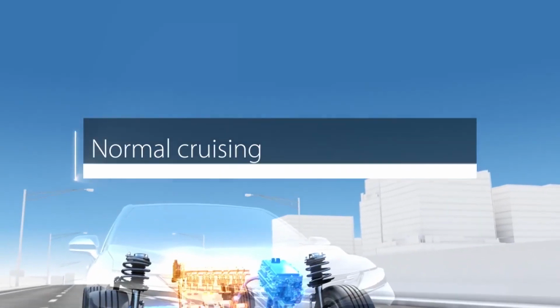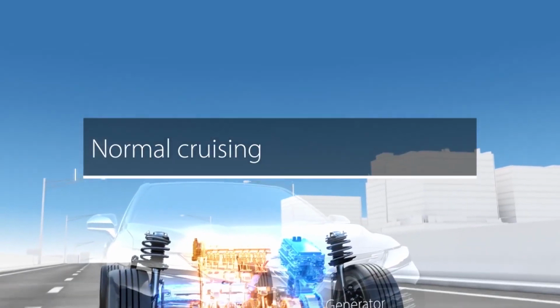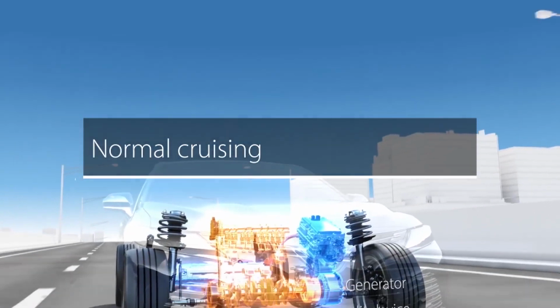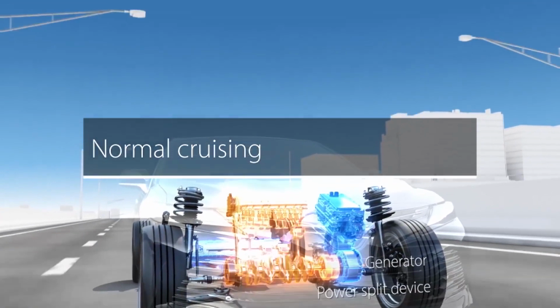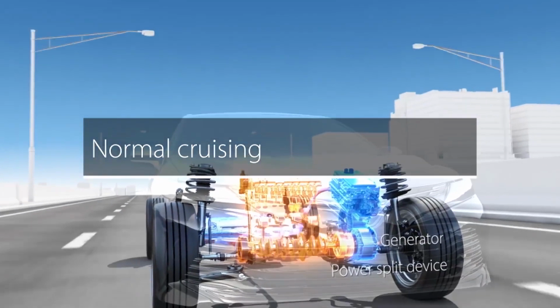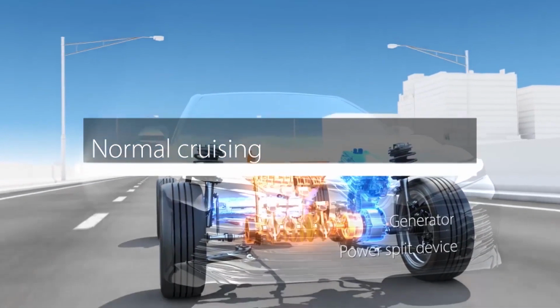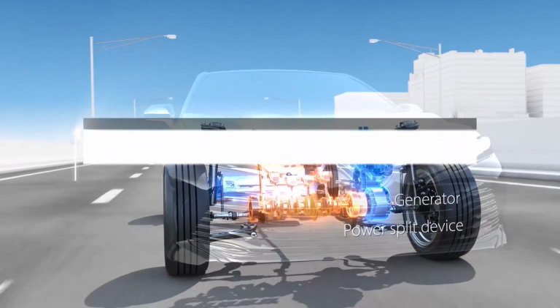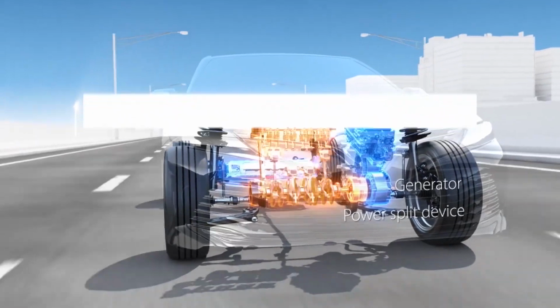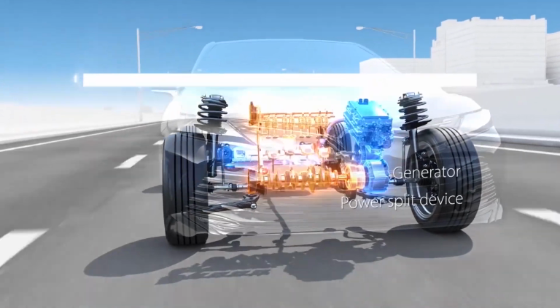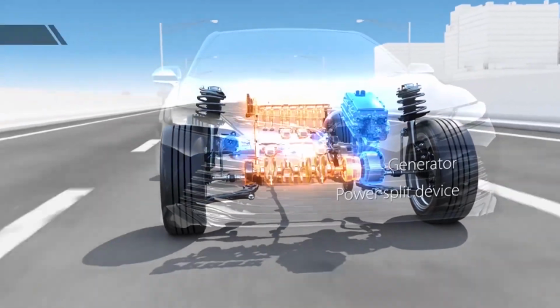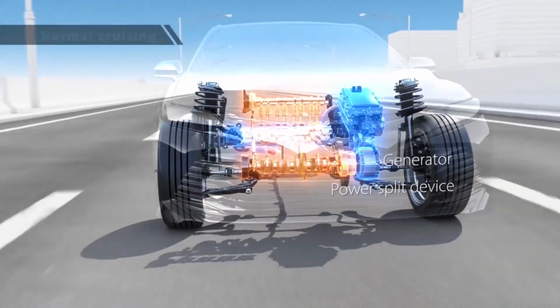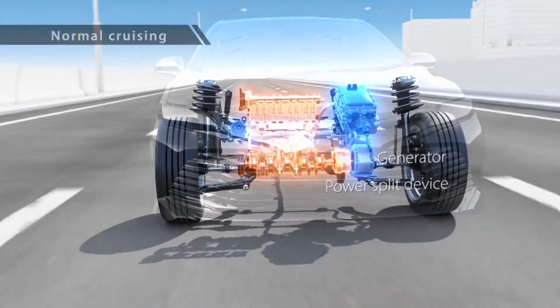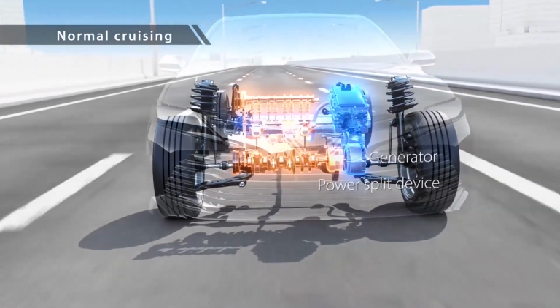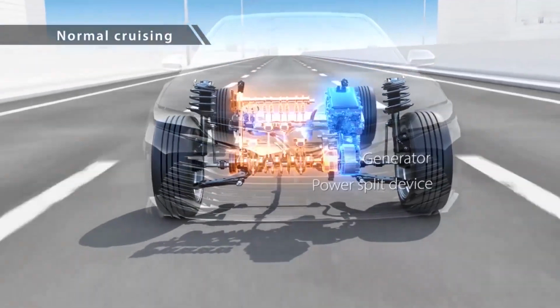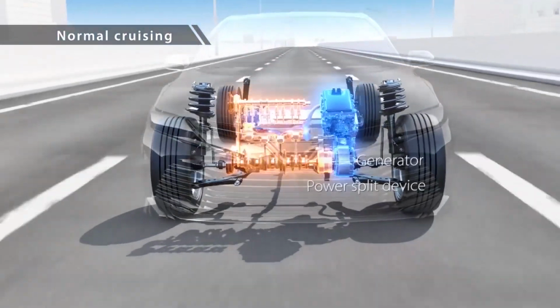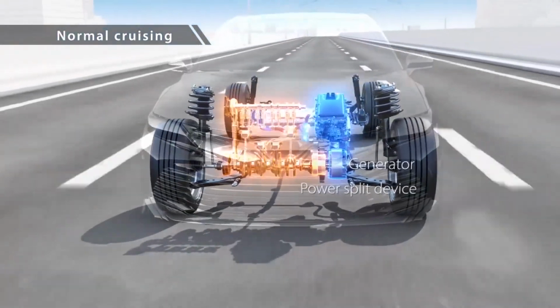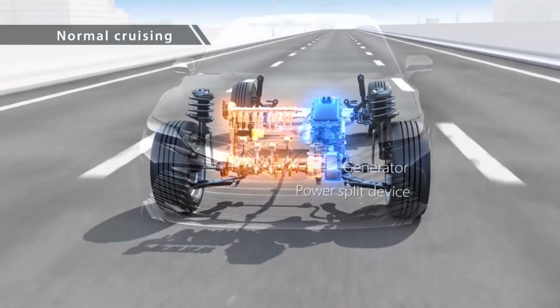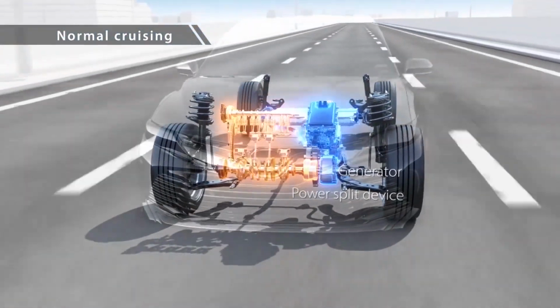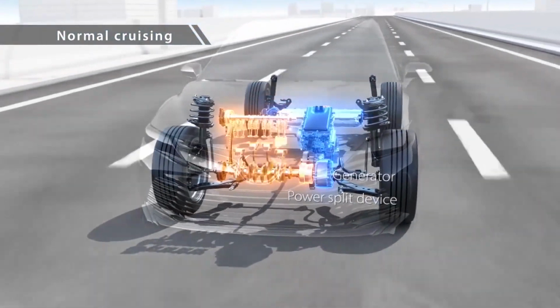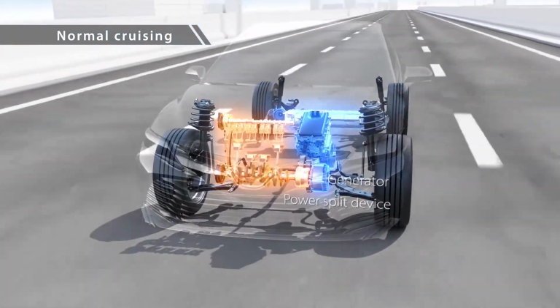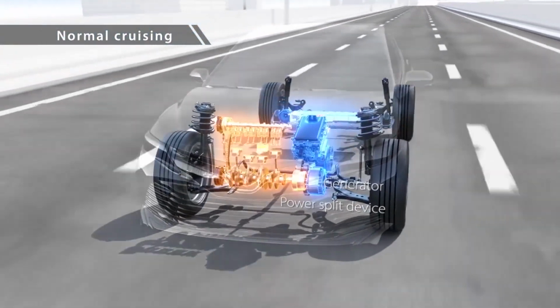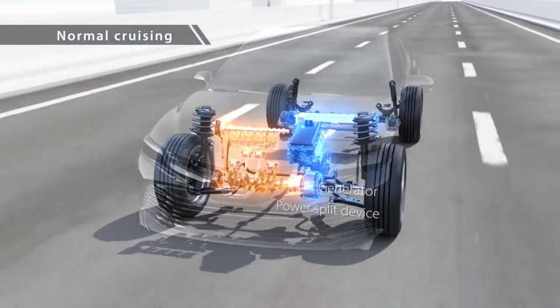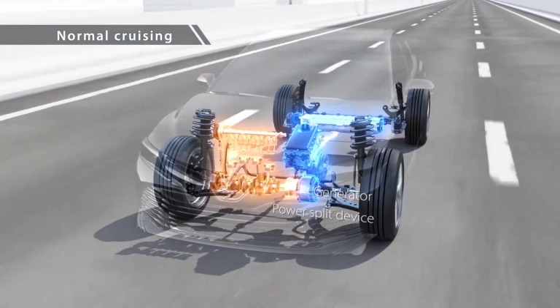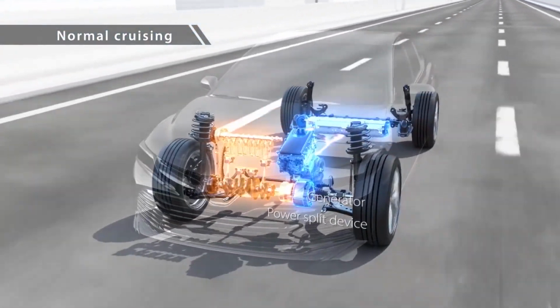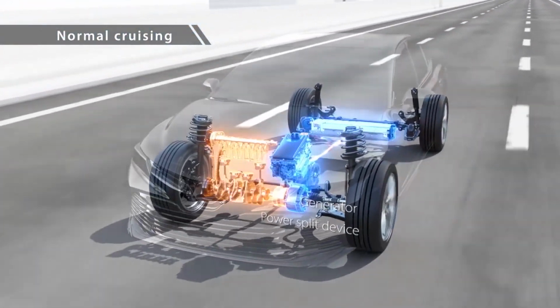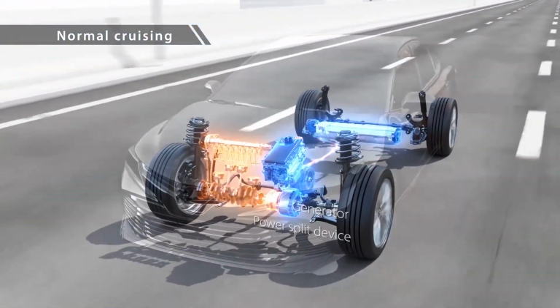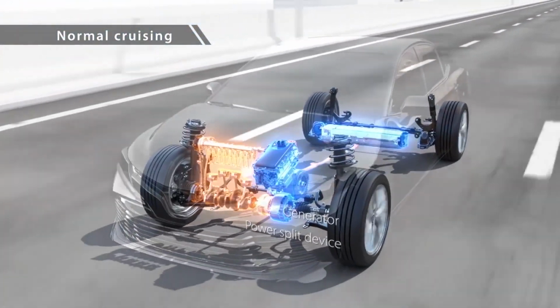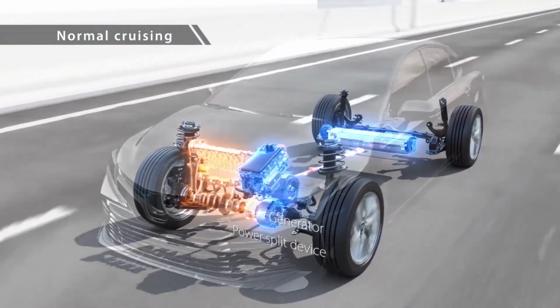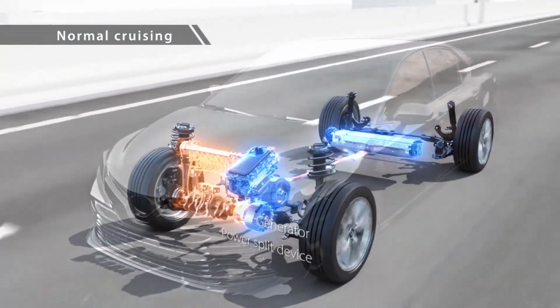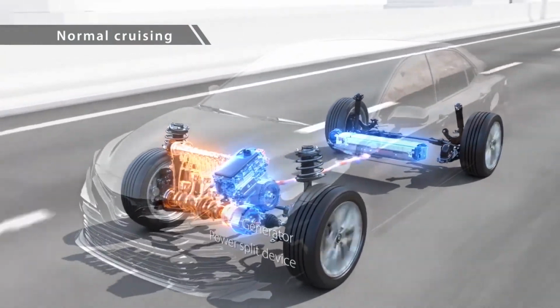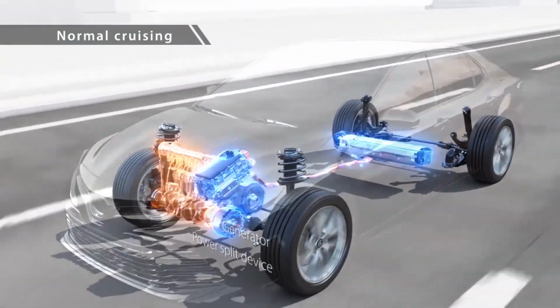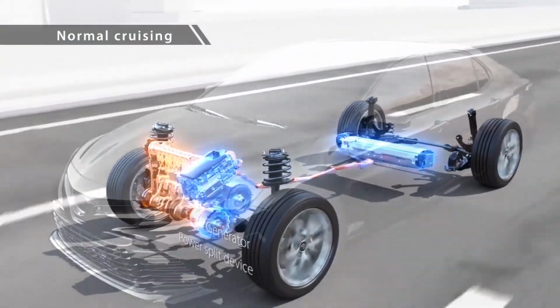For normal driving, a power-split device divides engine power between driving and power generation by the generator.